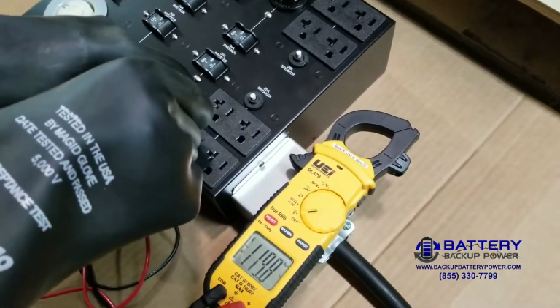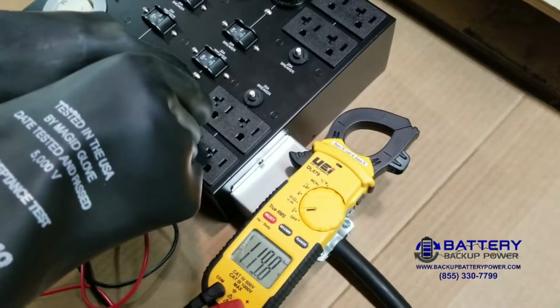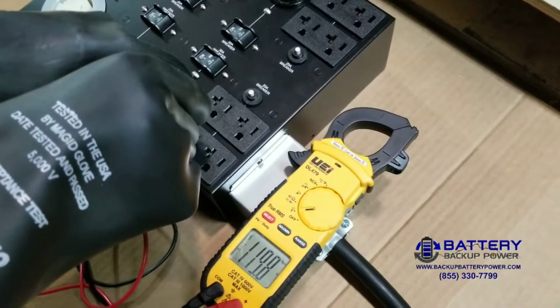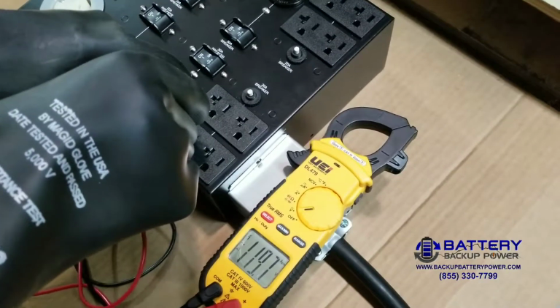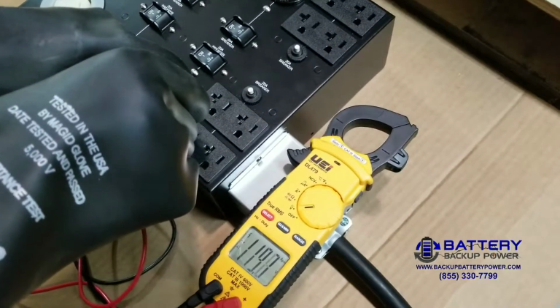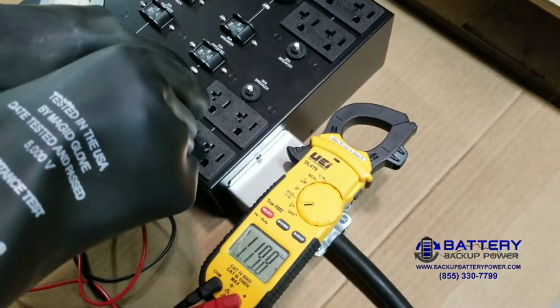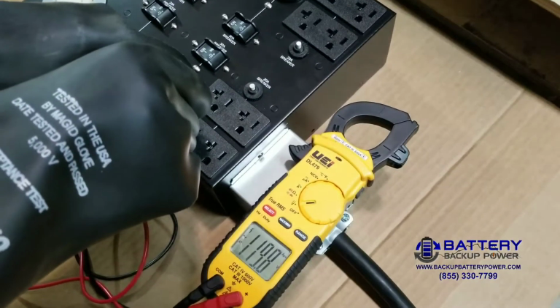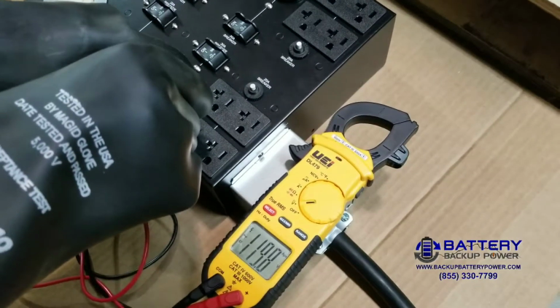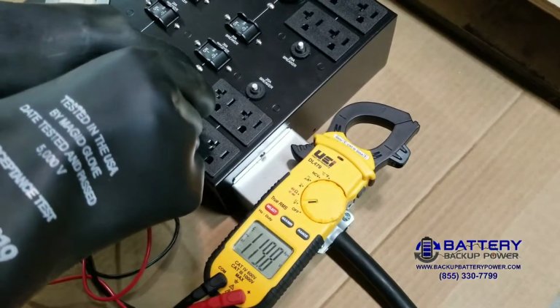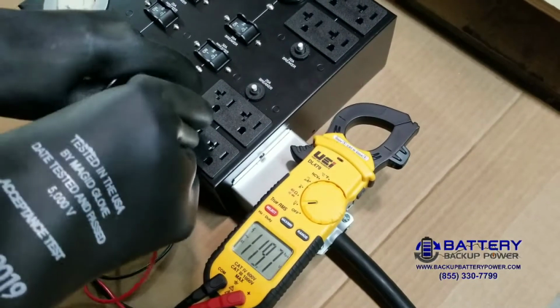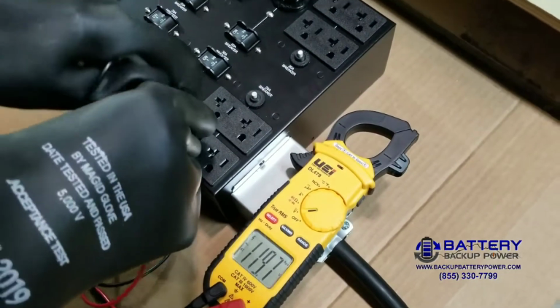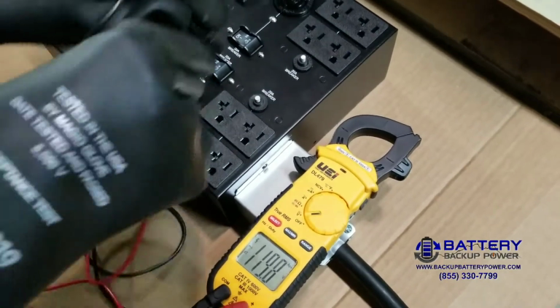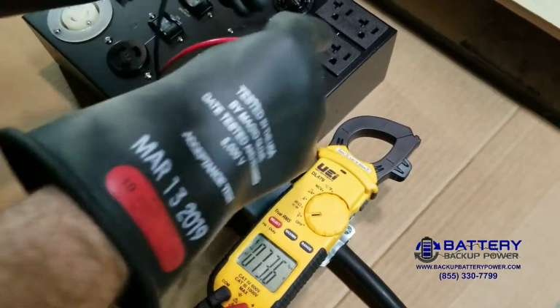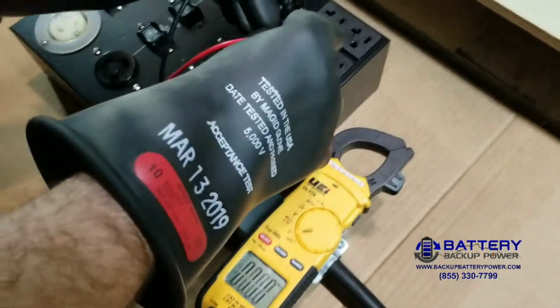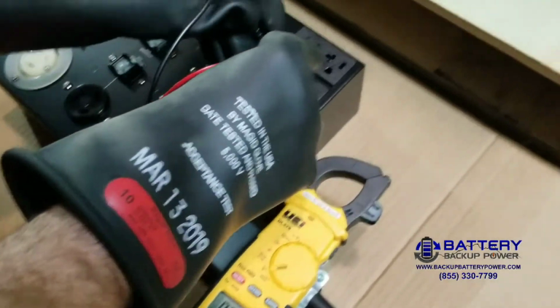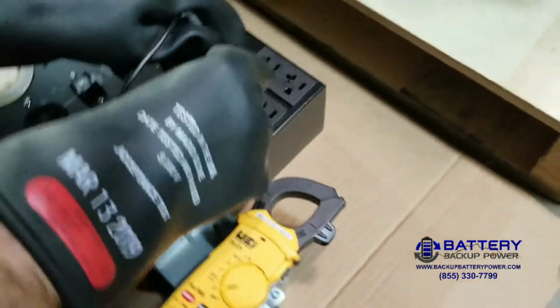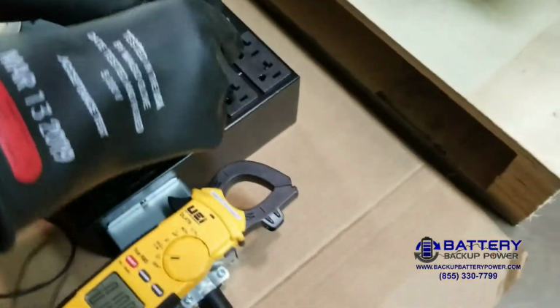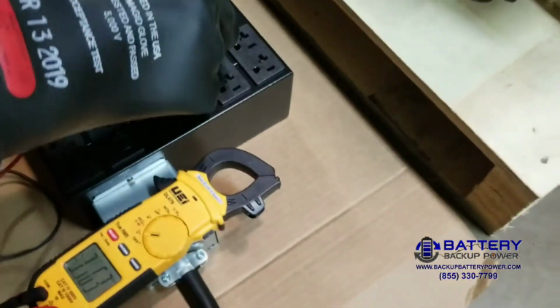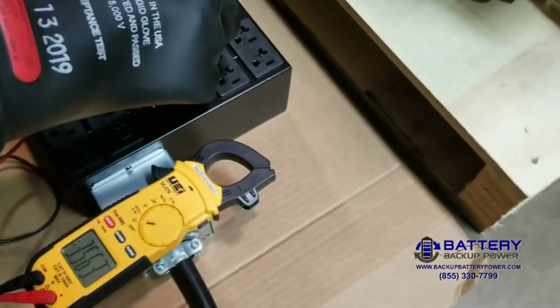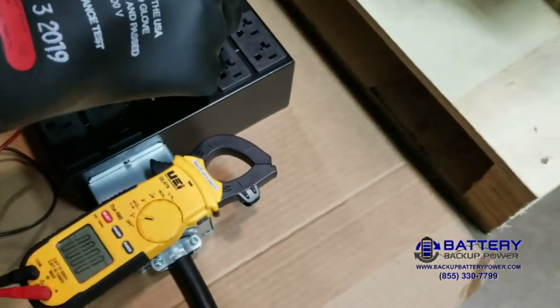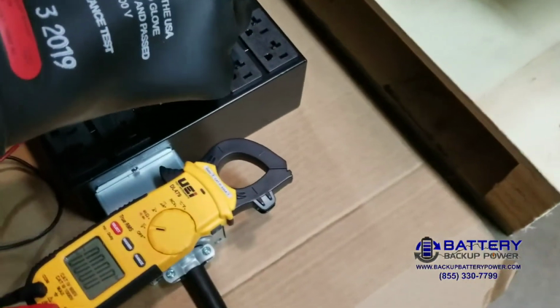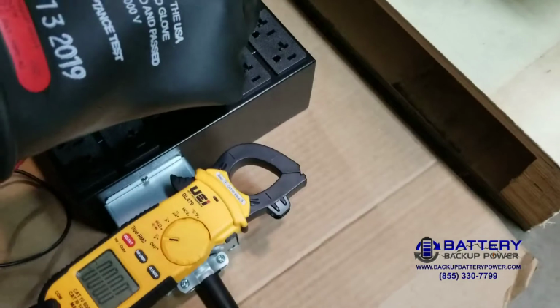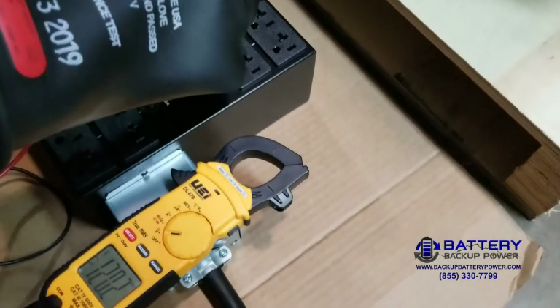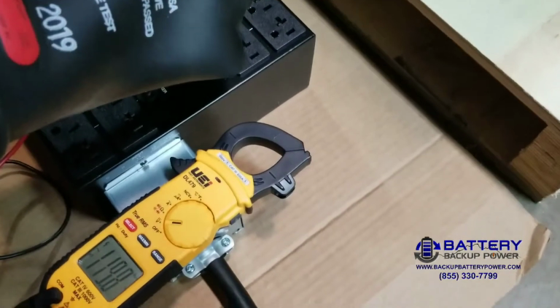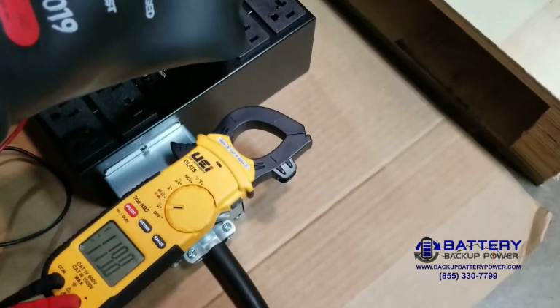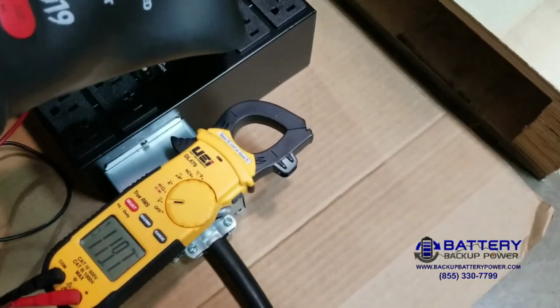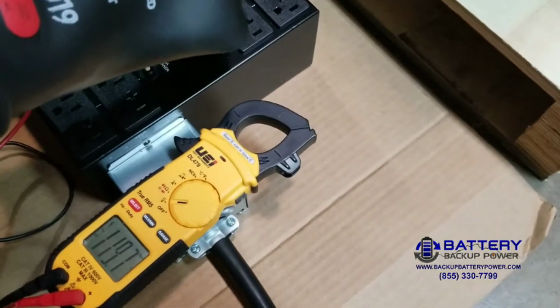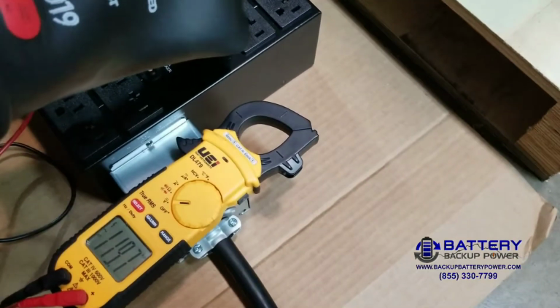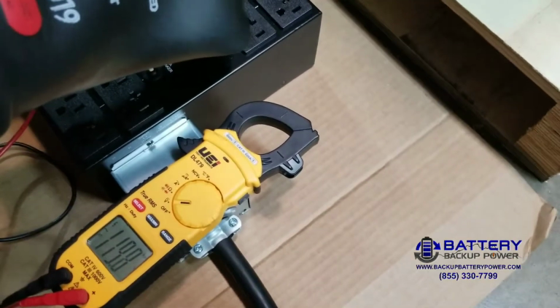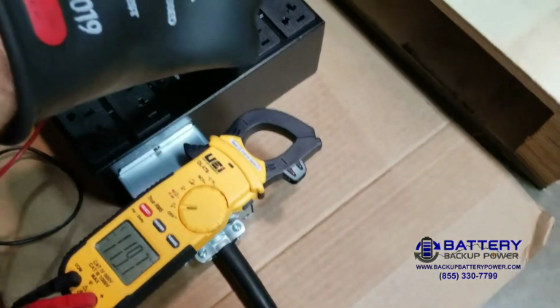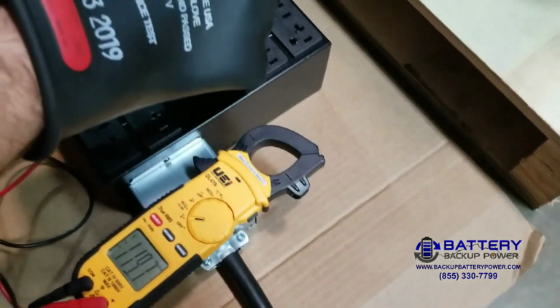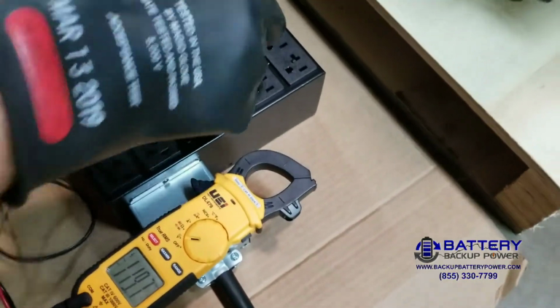You can see we have 119.8, or essentially 120 volts on the first block. On the second block, you can see we have 119 volts.